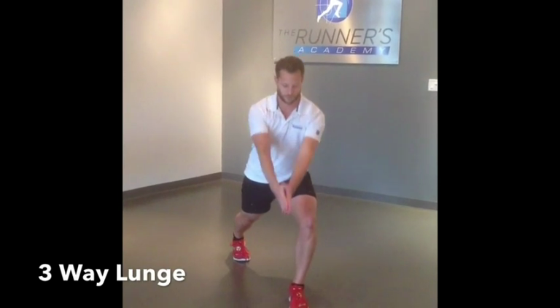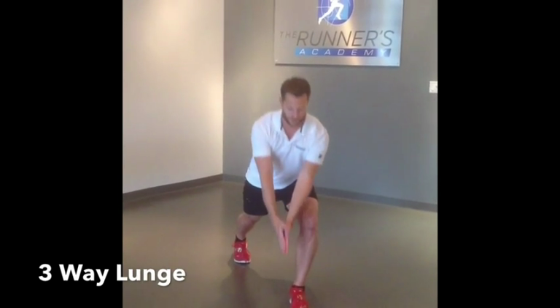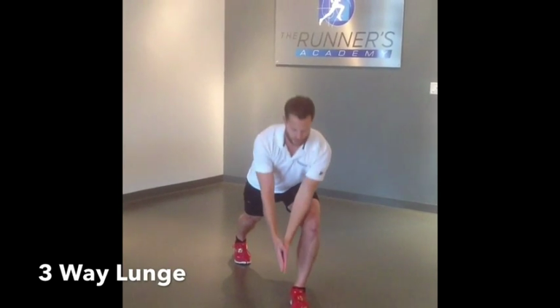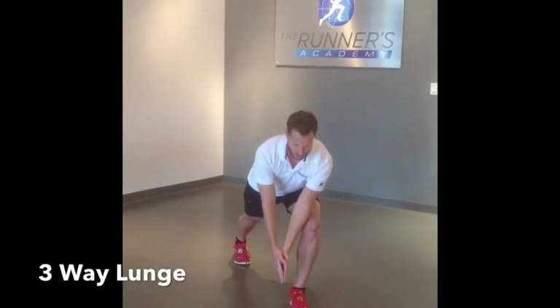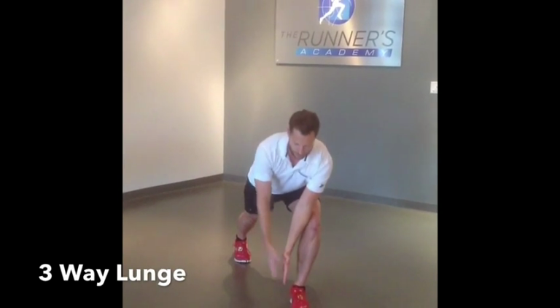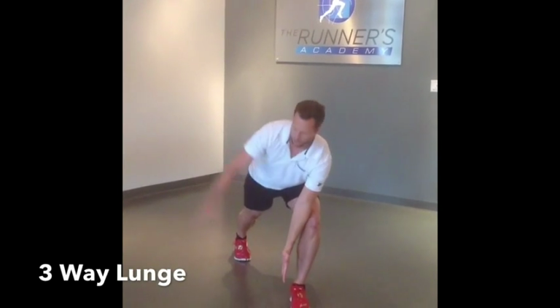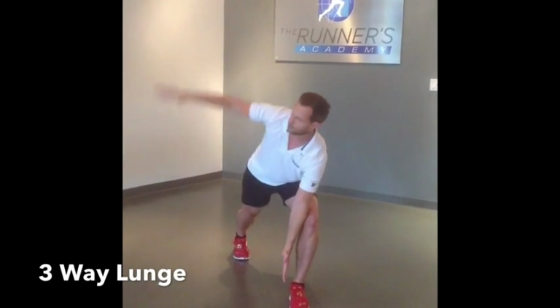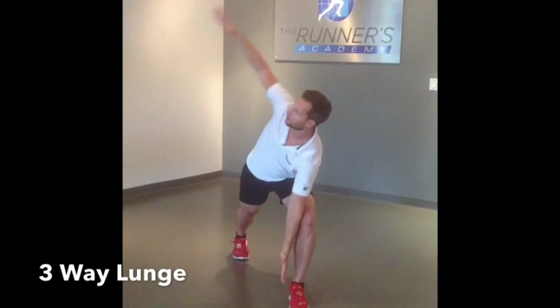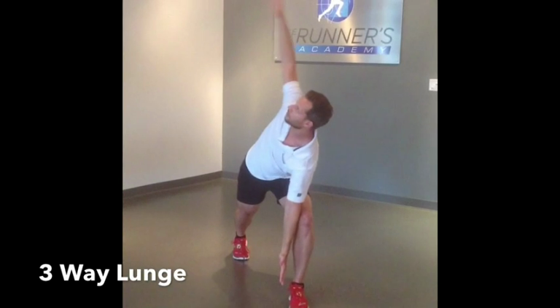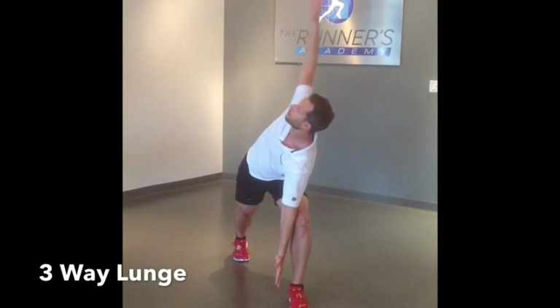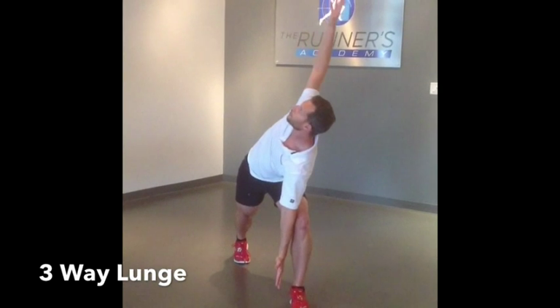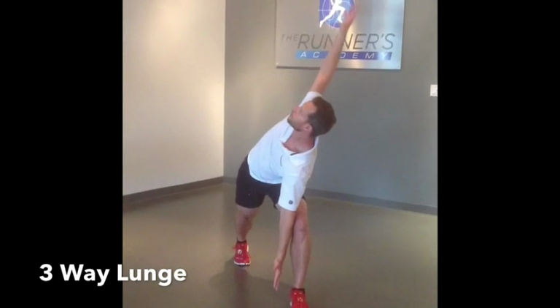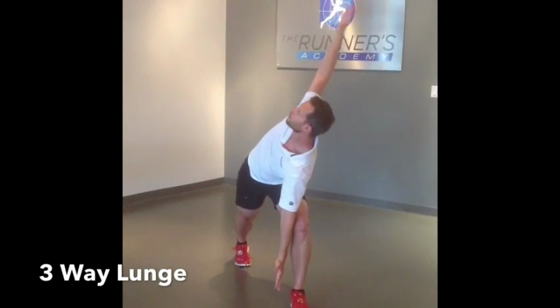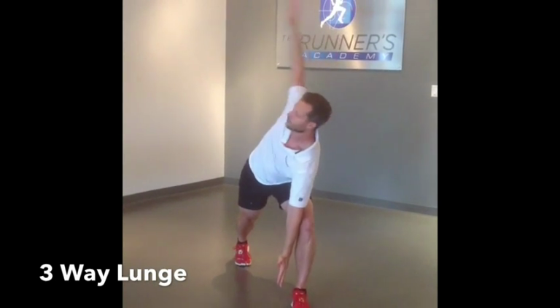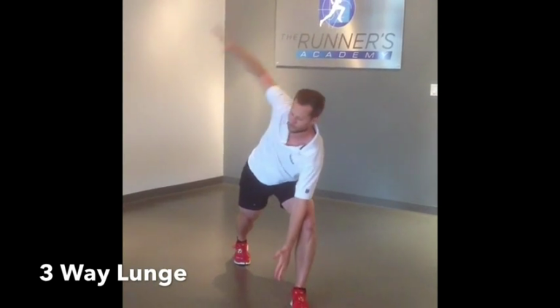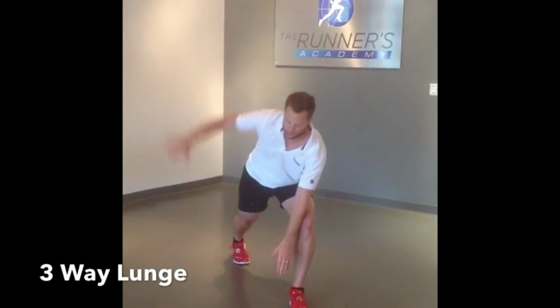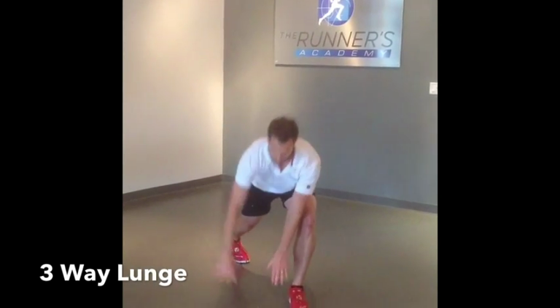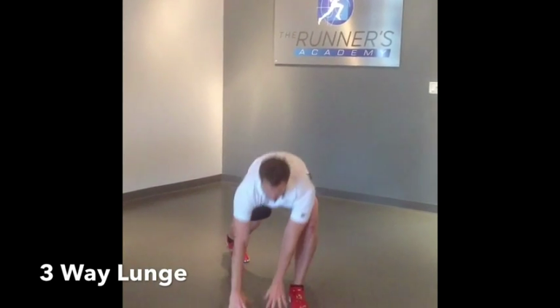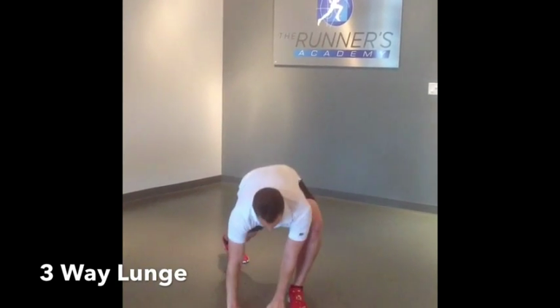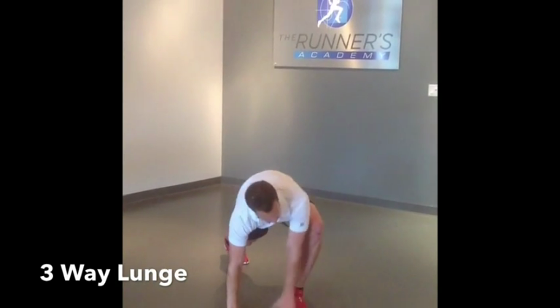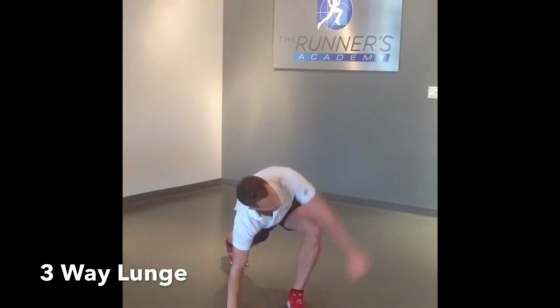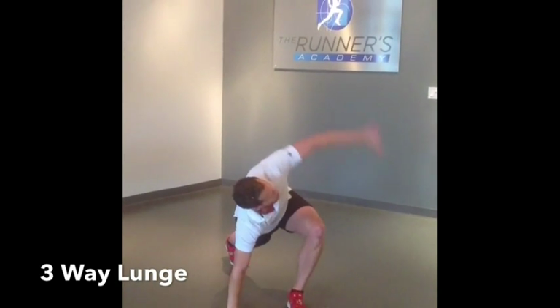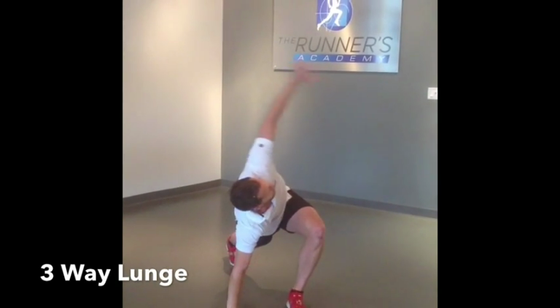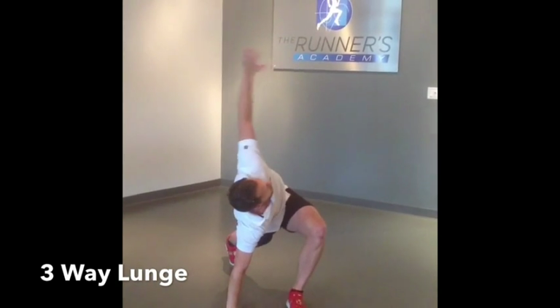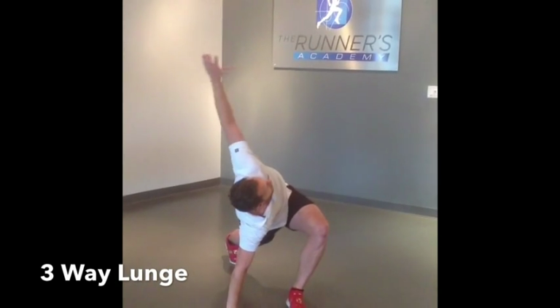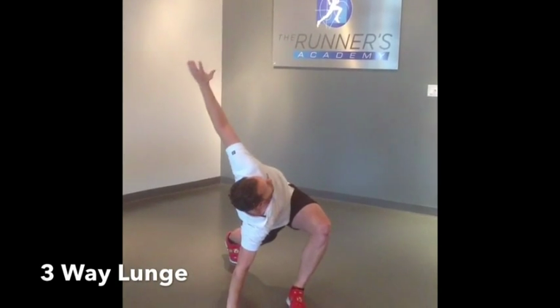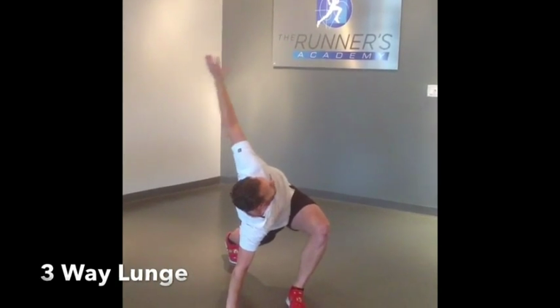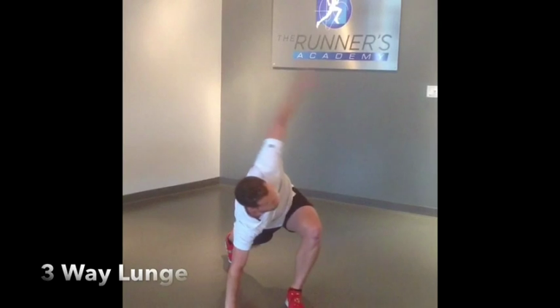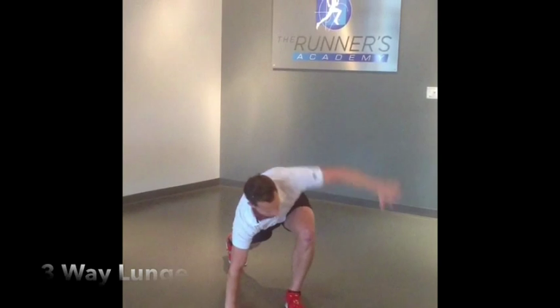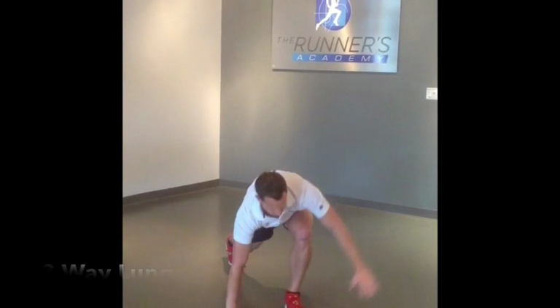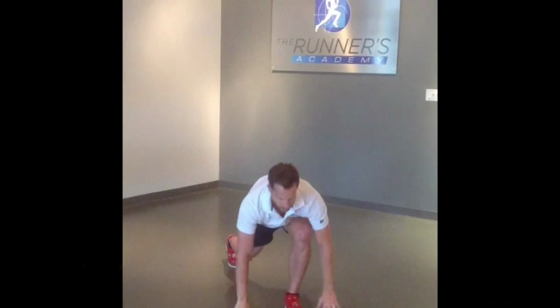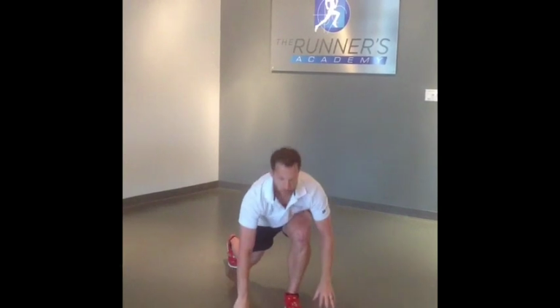Hands forward, pivot, open up through the thoracic spine, hands down, rotate the other way.